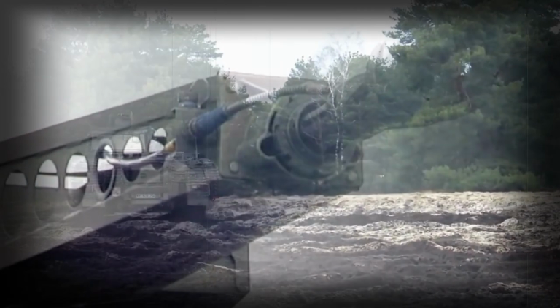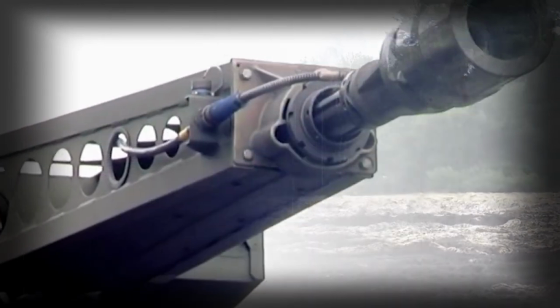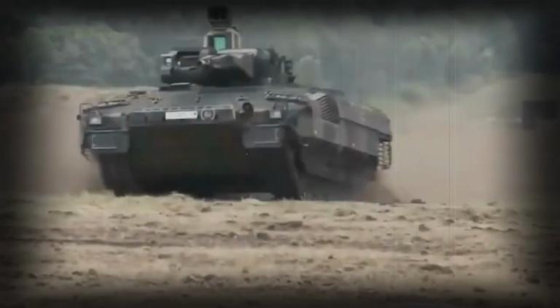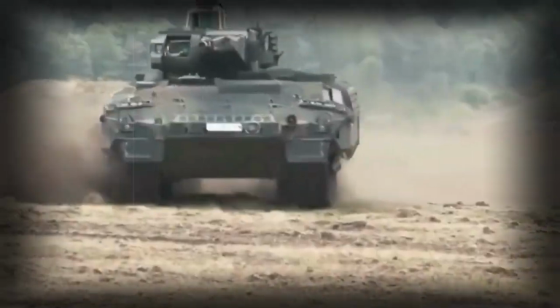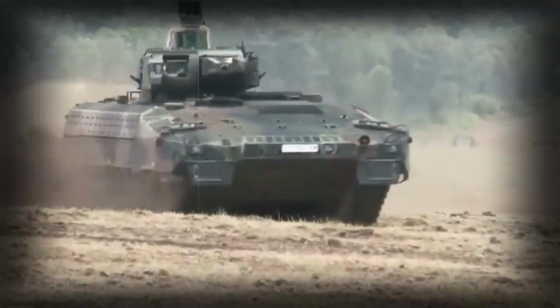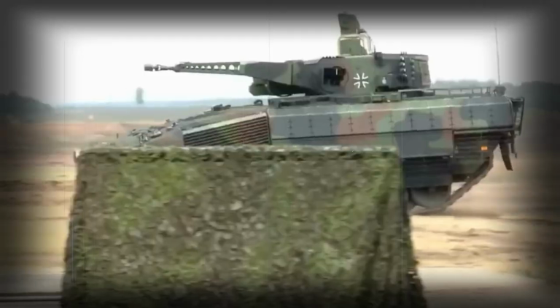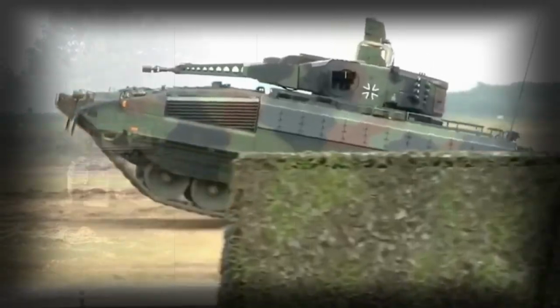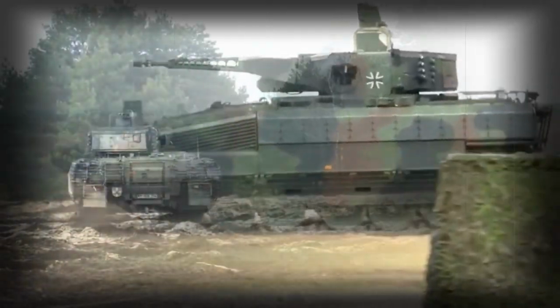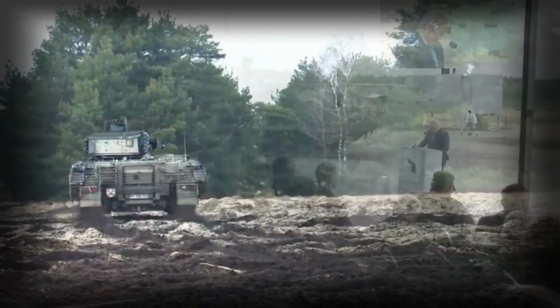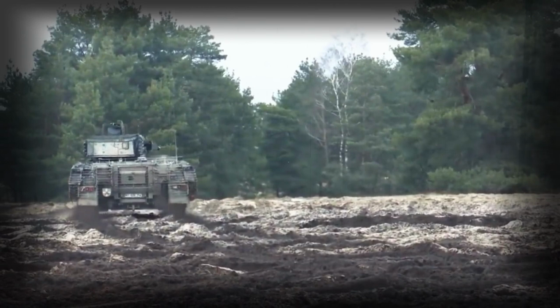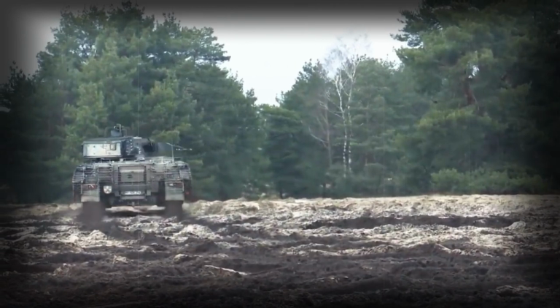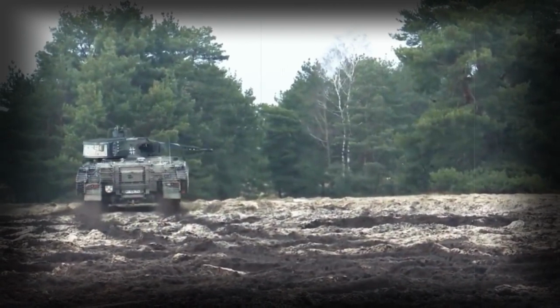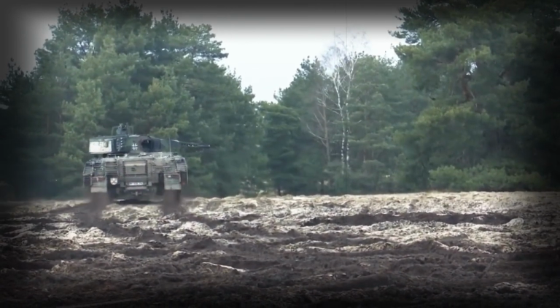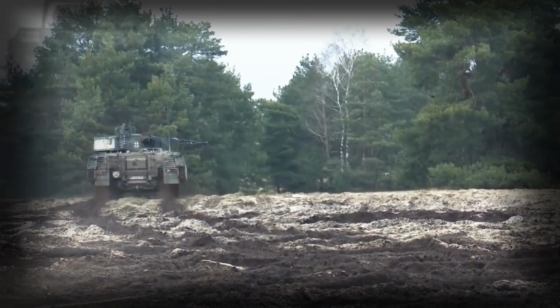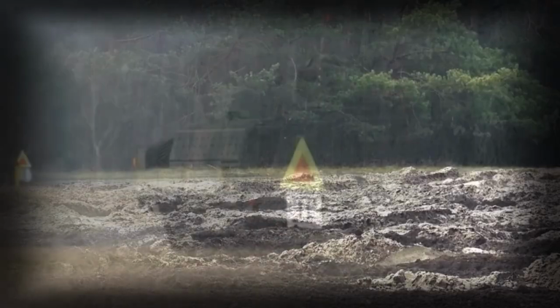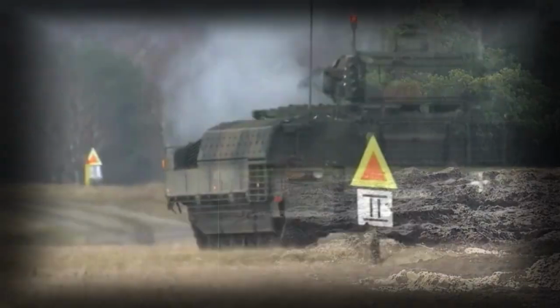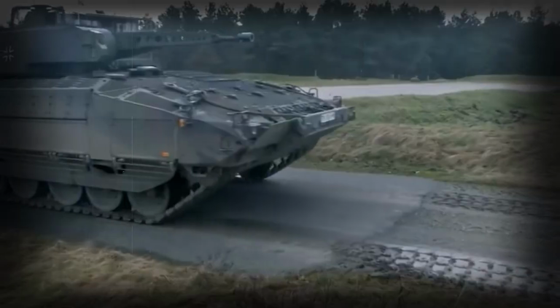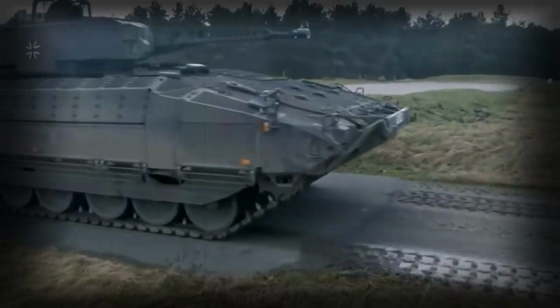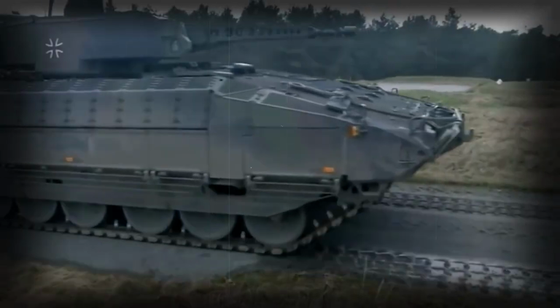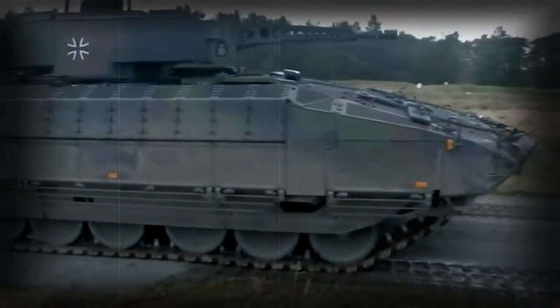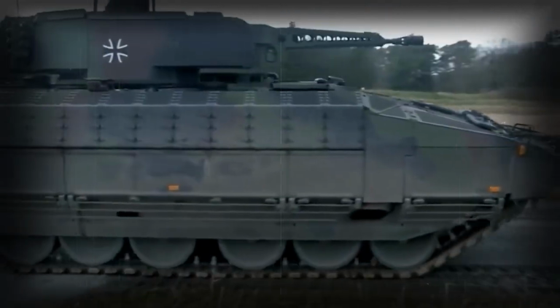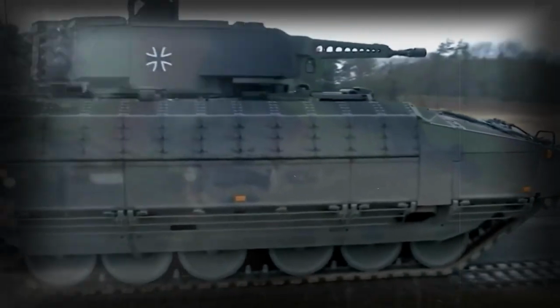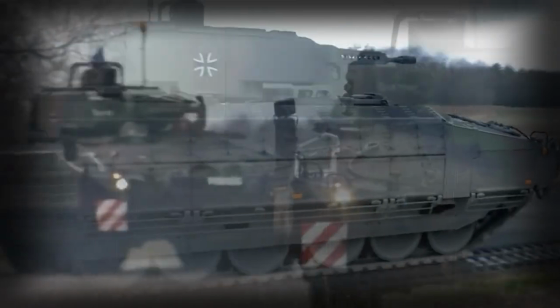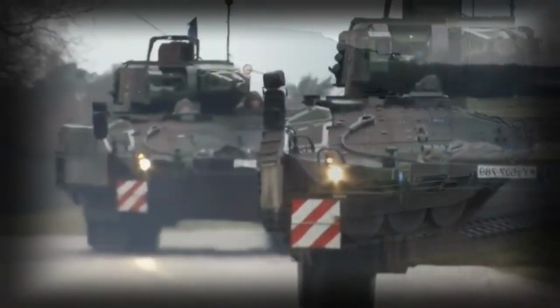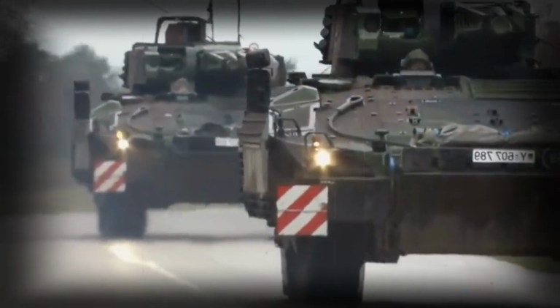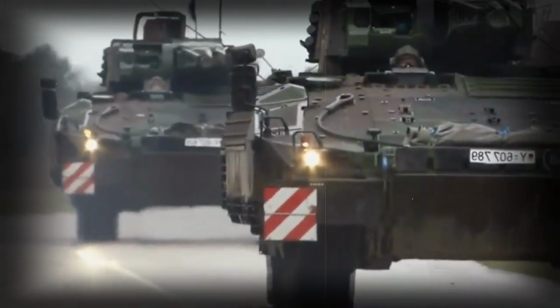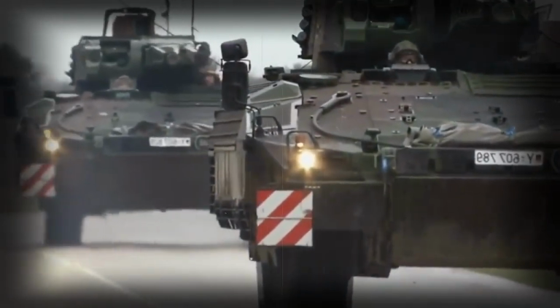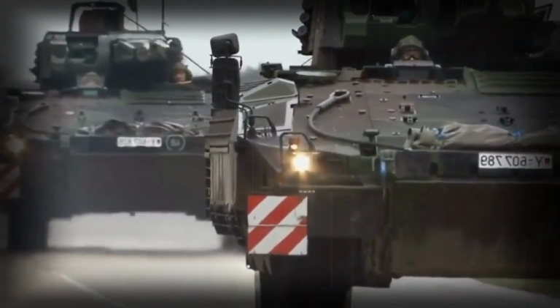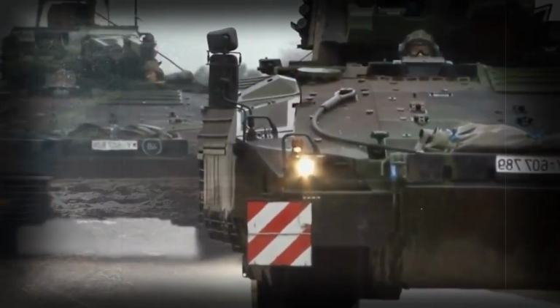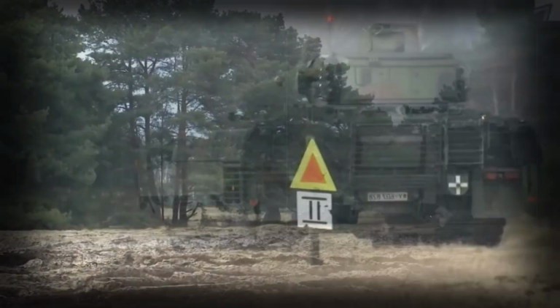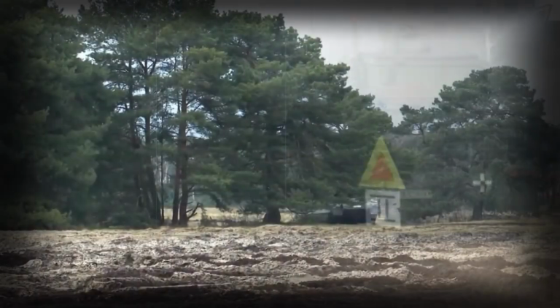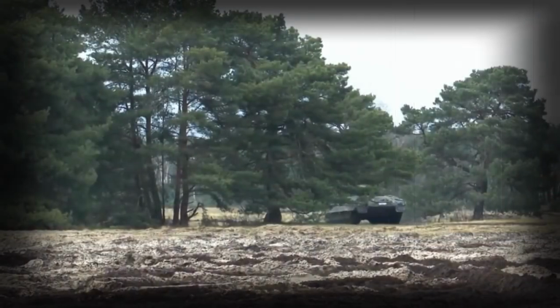The Puma infantry fighting vehicle has a crew of 3, and can accommodate up to 8 infantrymen in the rear compartment. Passengers enter and leave the vehicle via a rear power-operated ramp. The vehicle is also fitted with air conditioning.